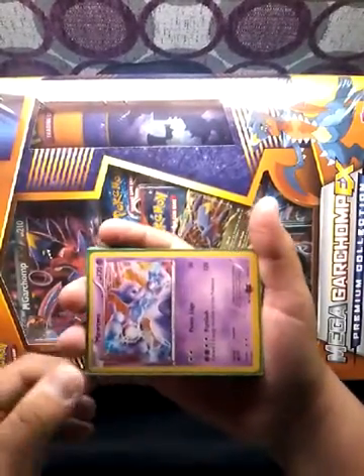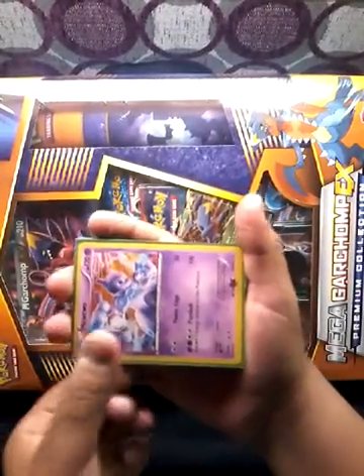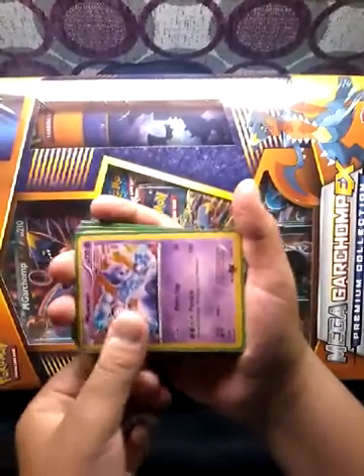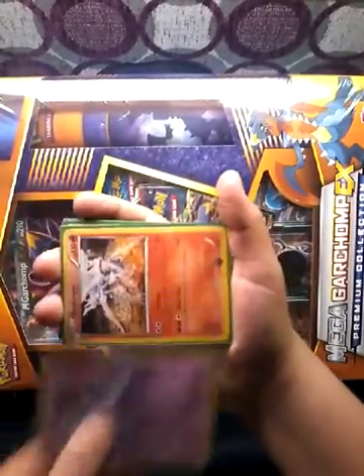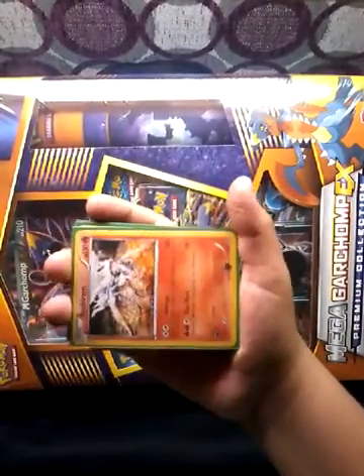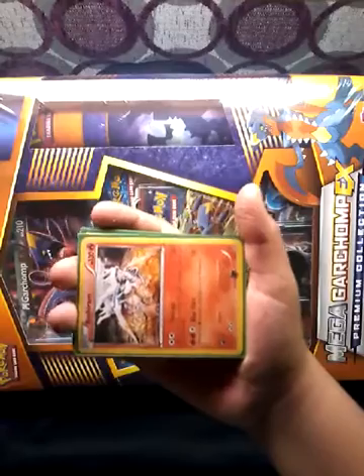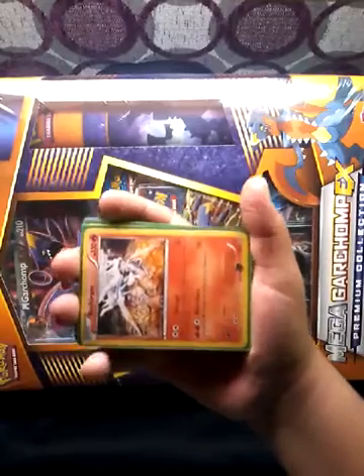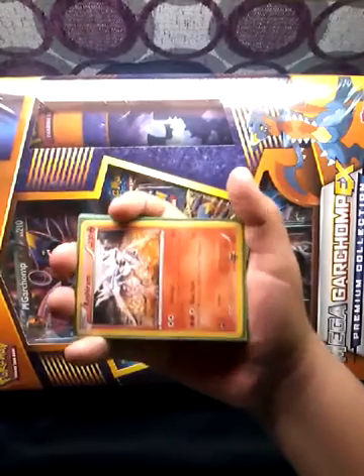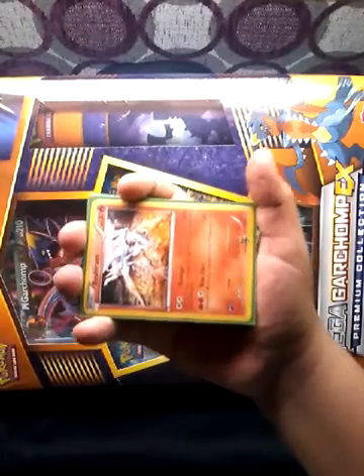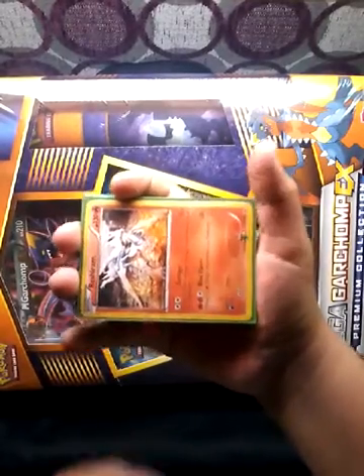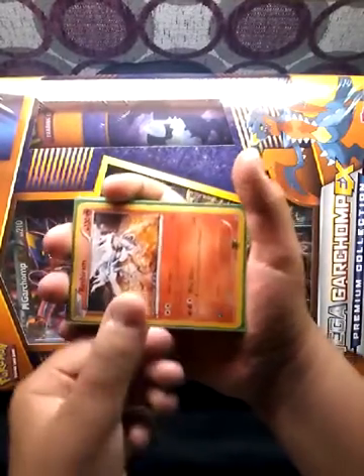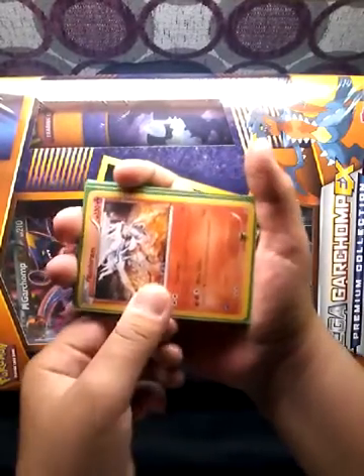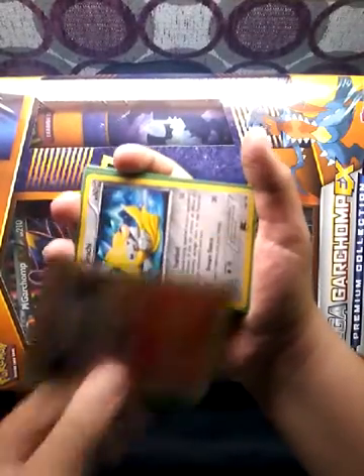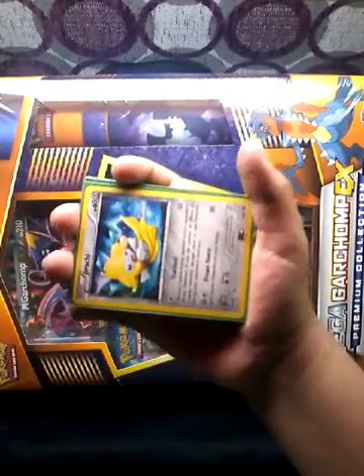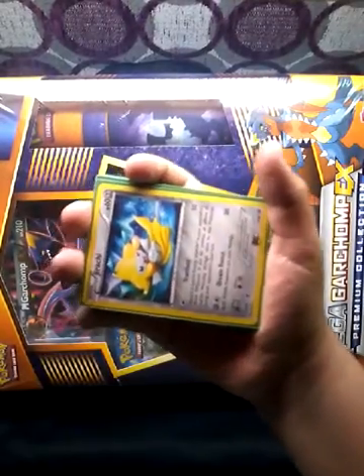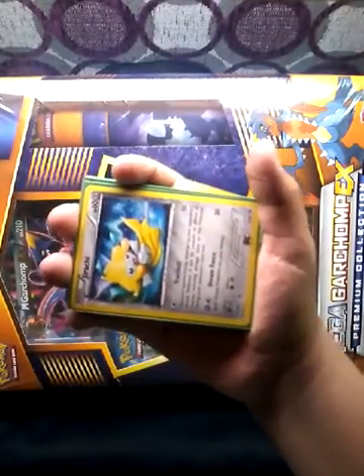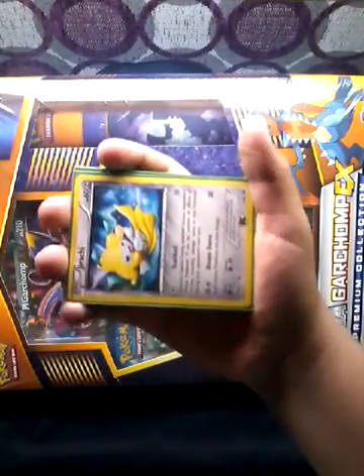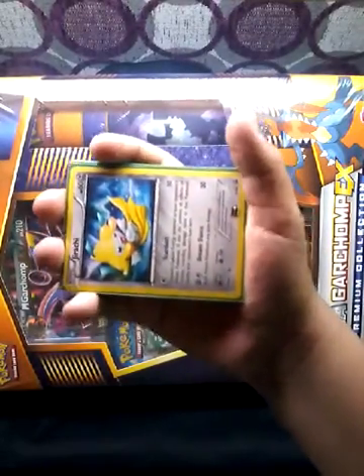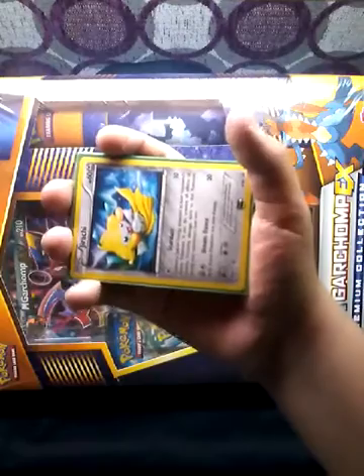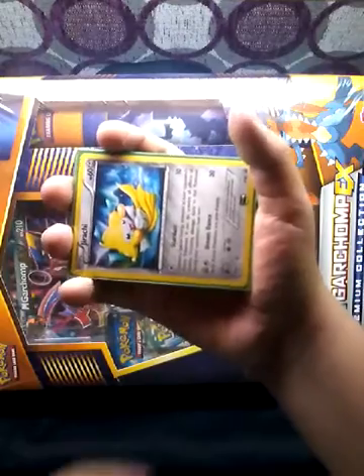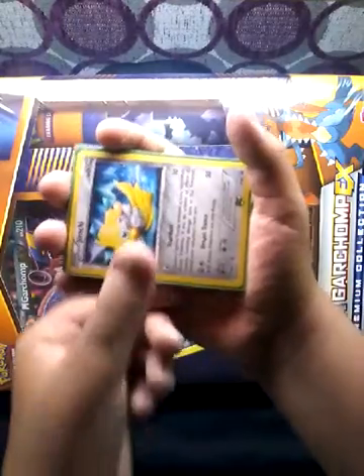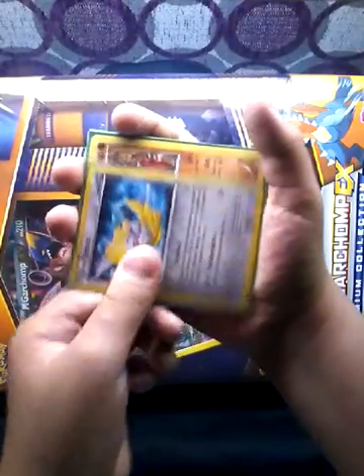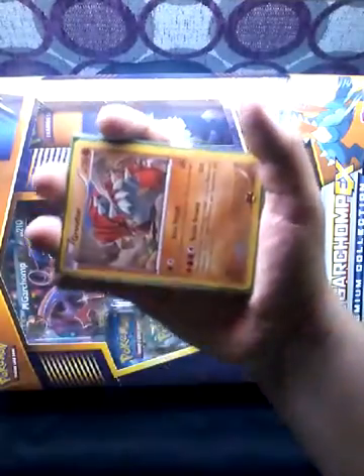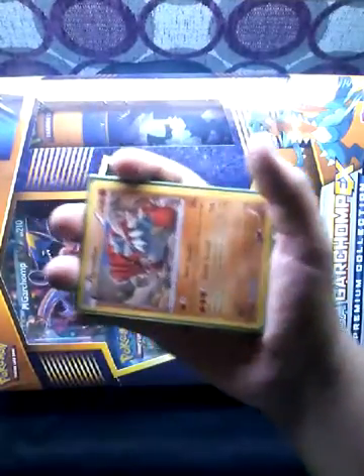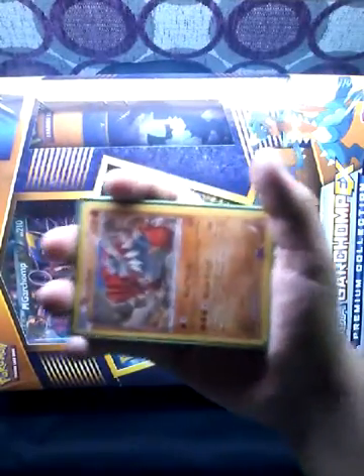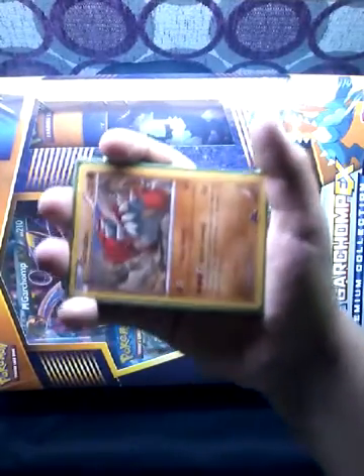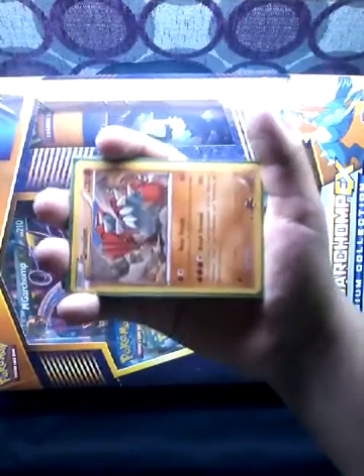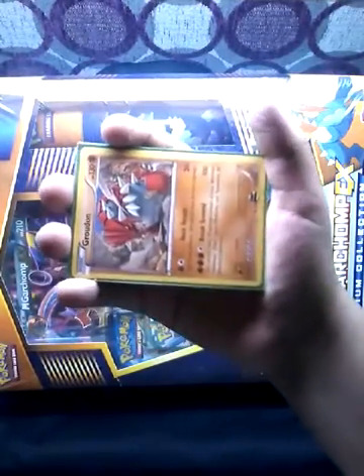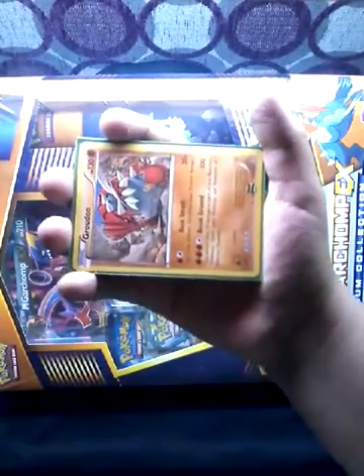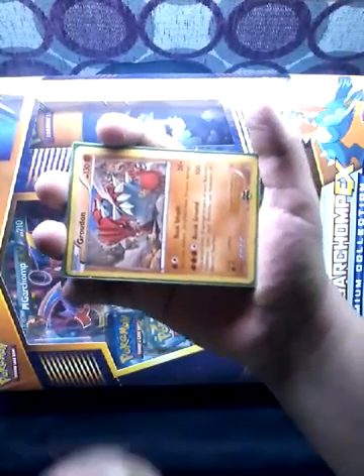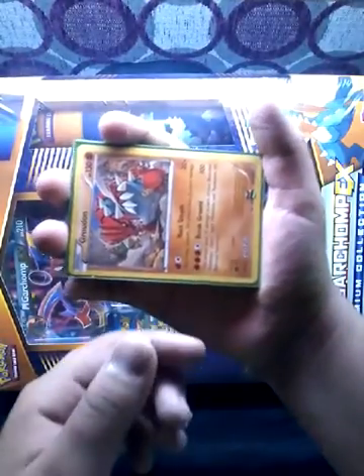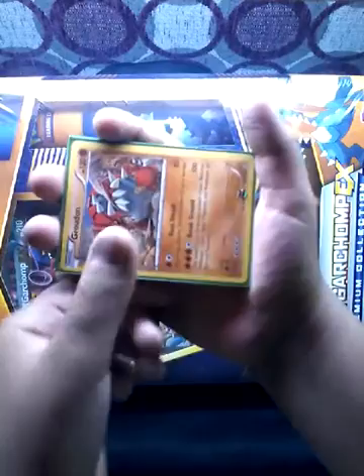First we have Mewtwo. Then we have Rusharam. Then we have Jirachi. And then we have one of my favorite legendaries, Groudon.